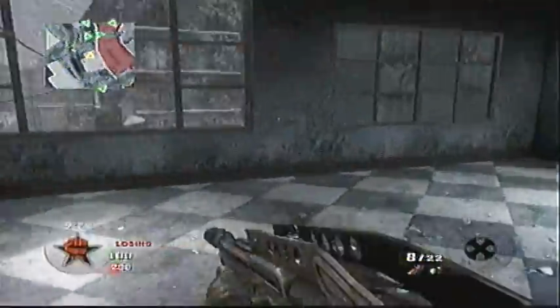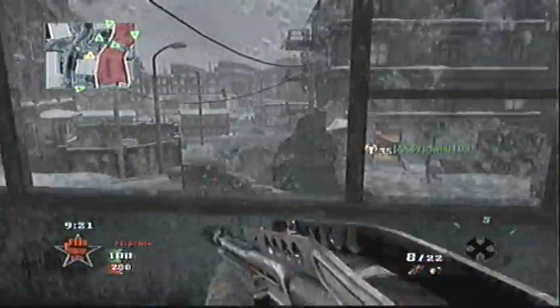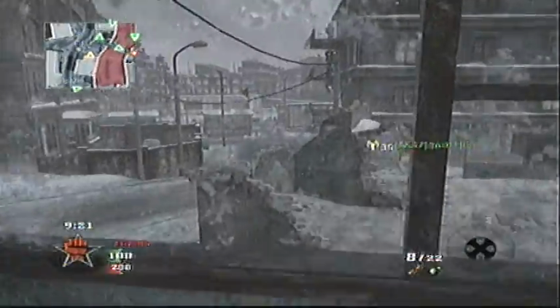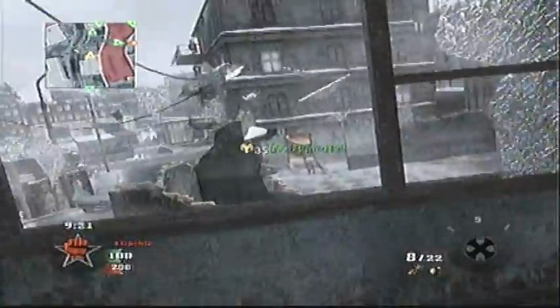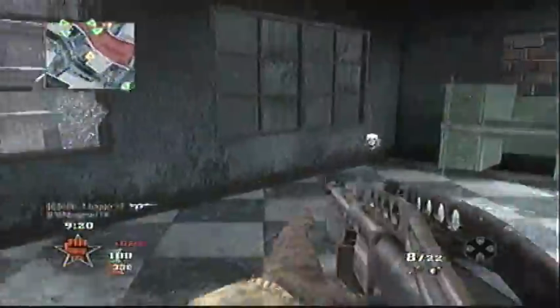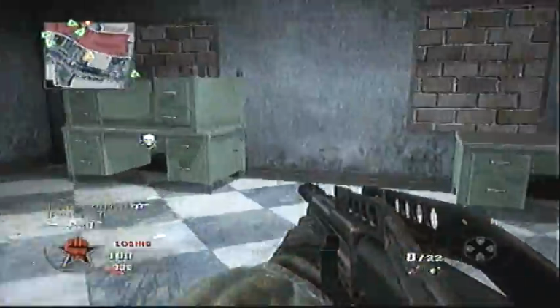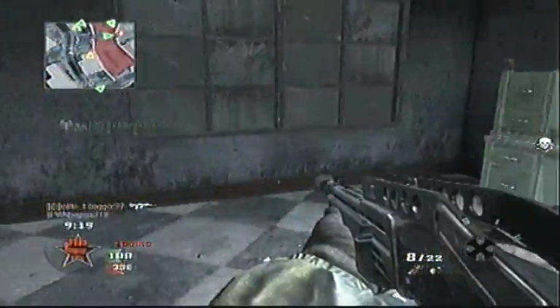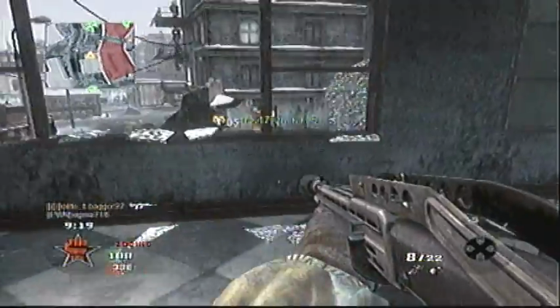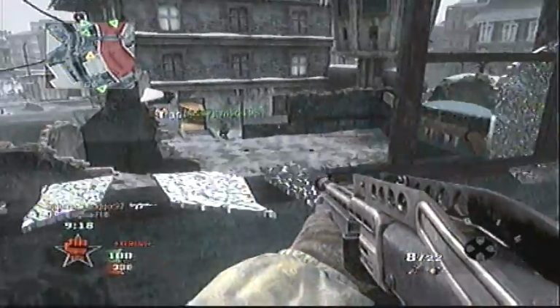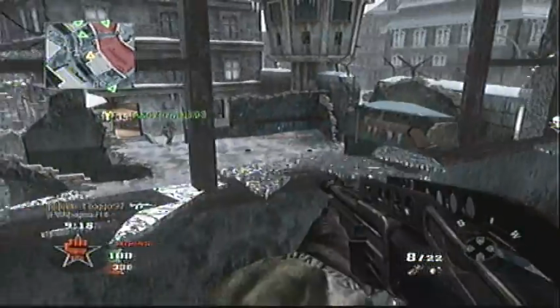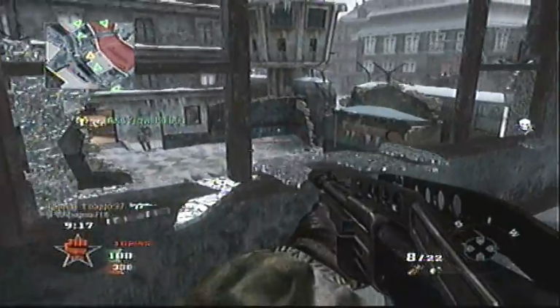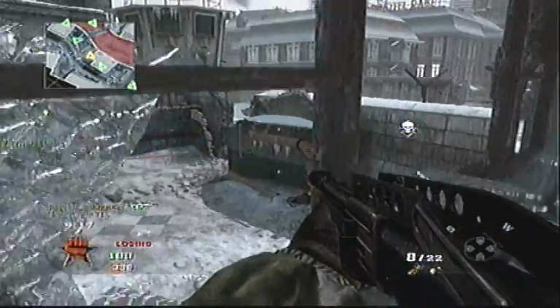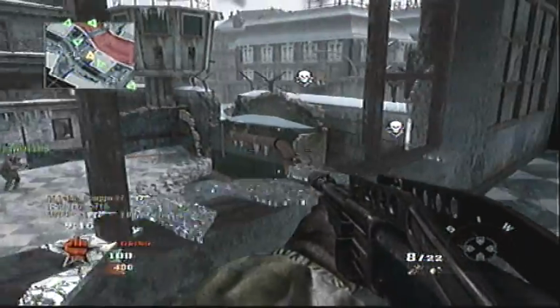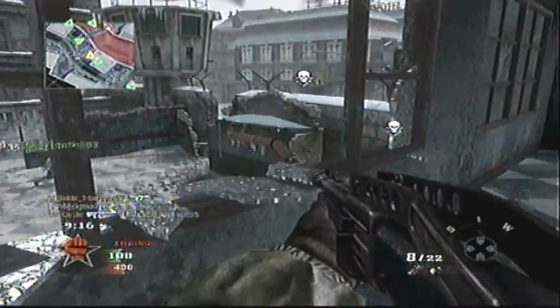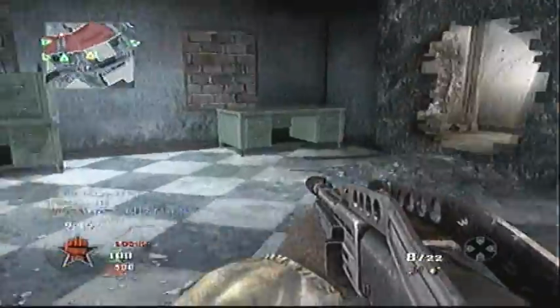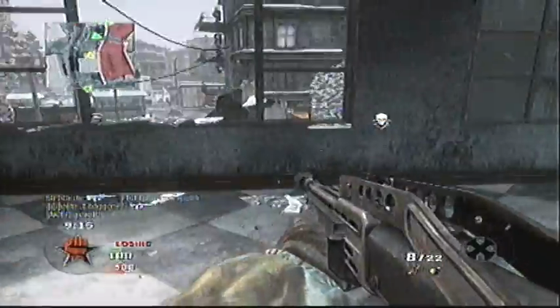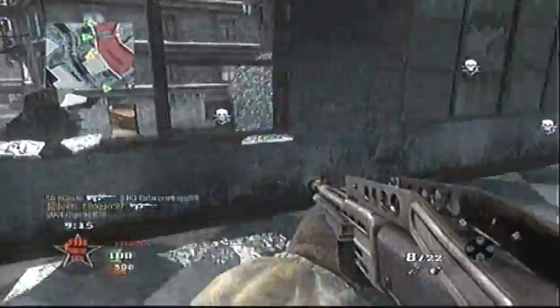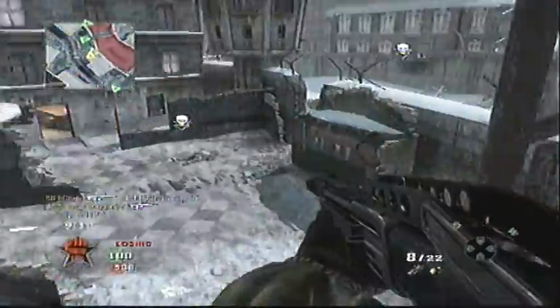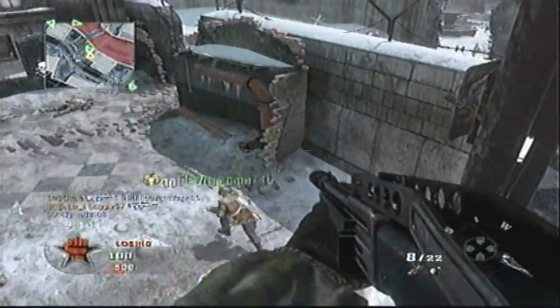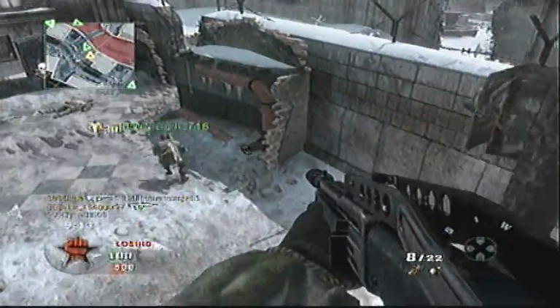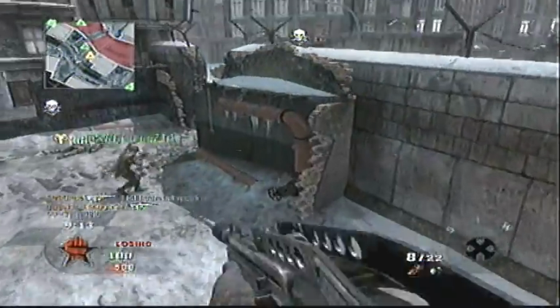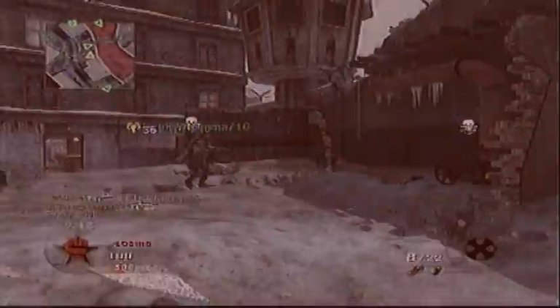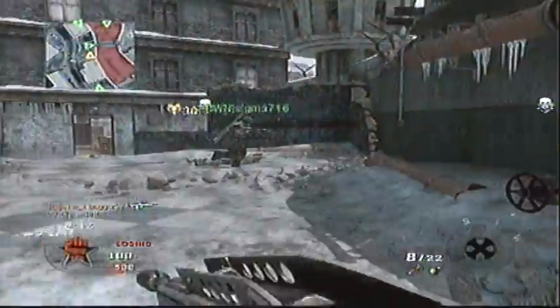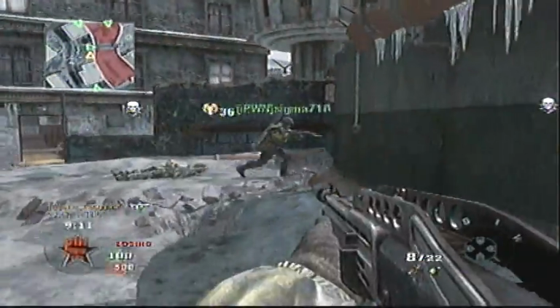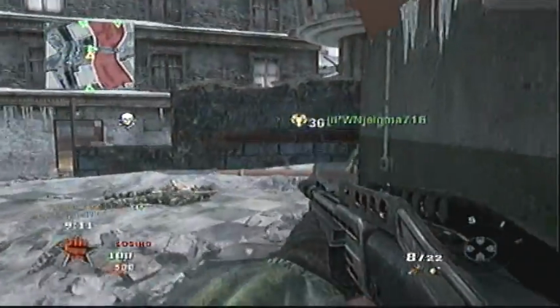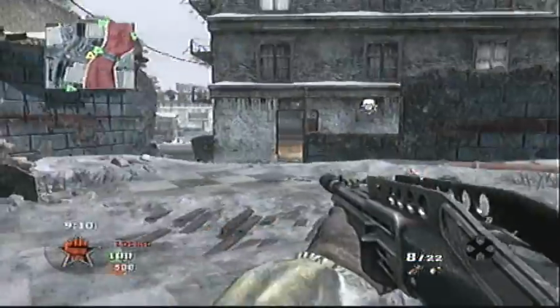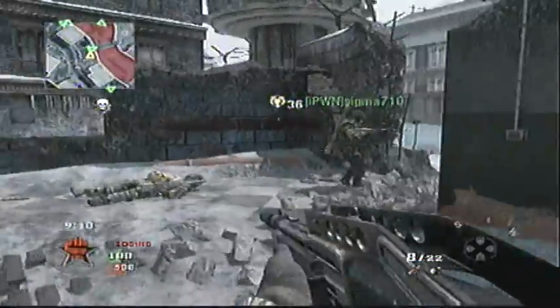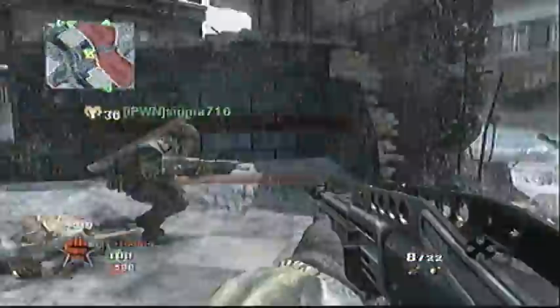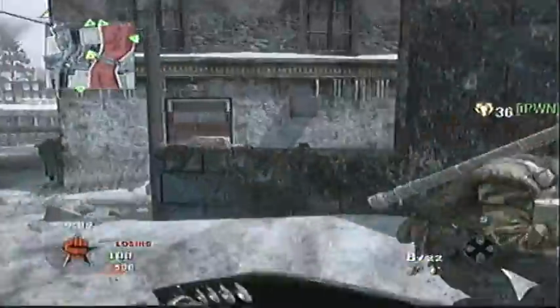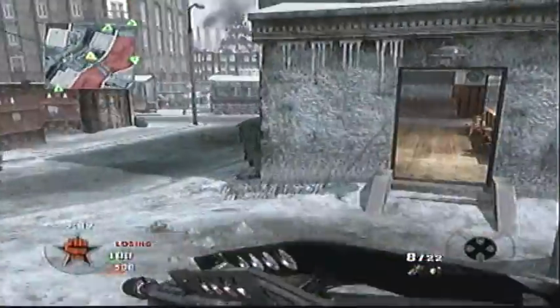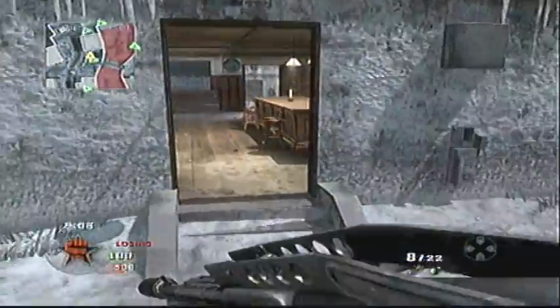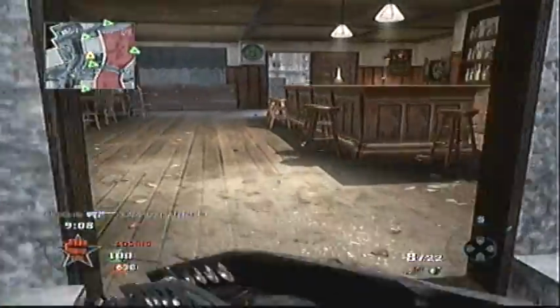Before I talk about shotgun tactics I'd just like to talk about this map real quick. A lot of people really don't like this map because it's full of campers, and that is very true. But after putting on the shotgun I absolutely love this map because campers are in the buildings where you want them to be.